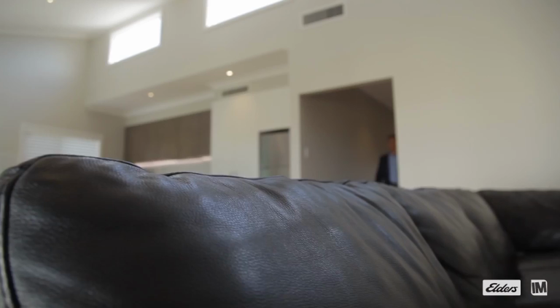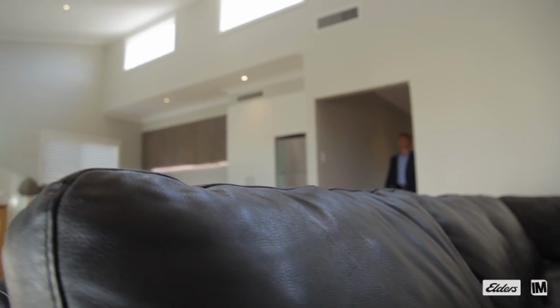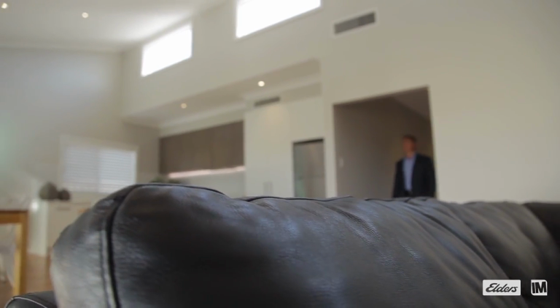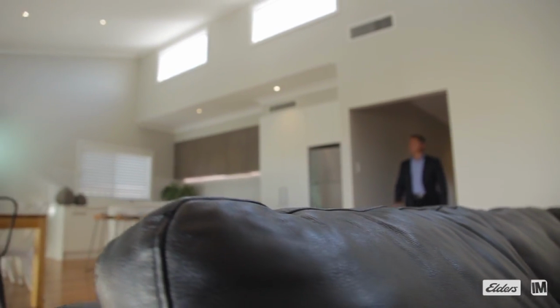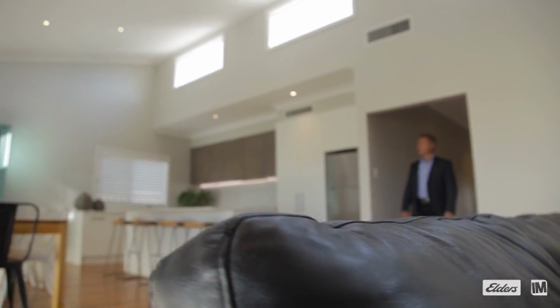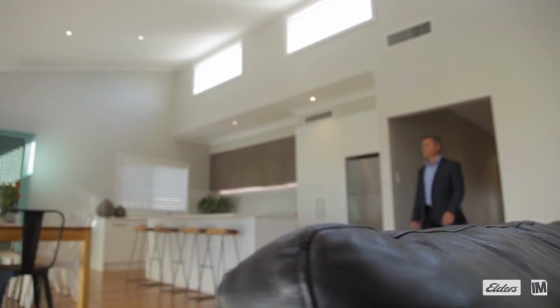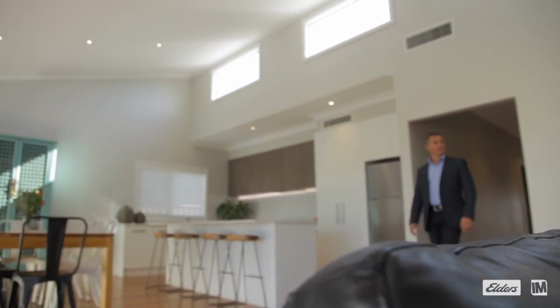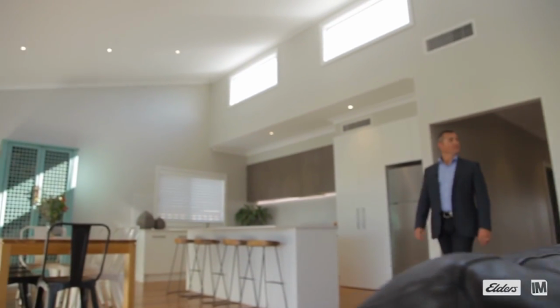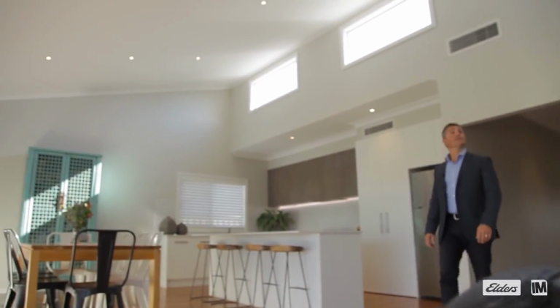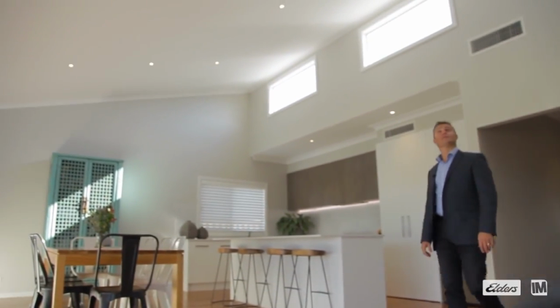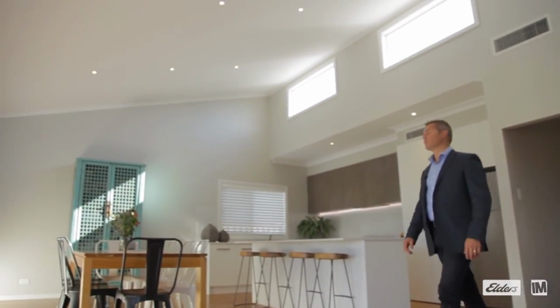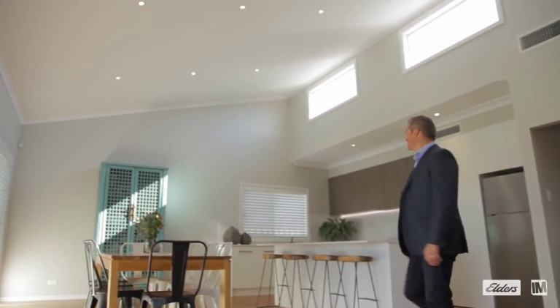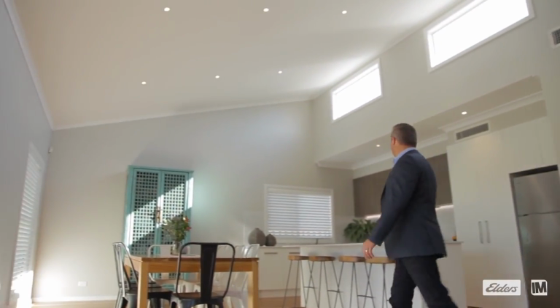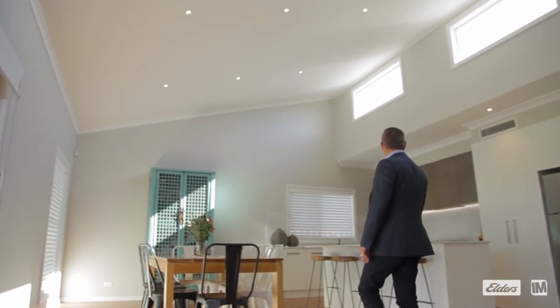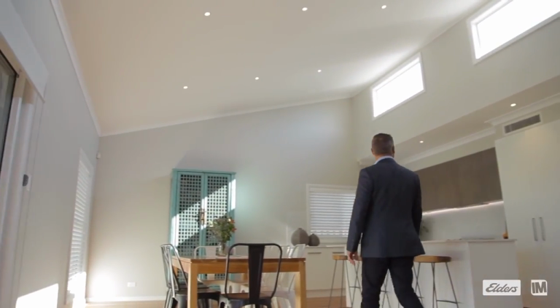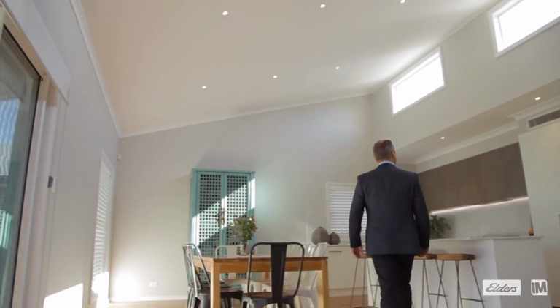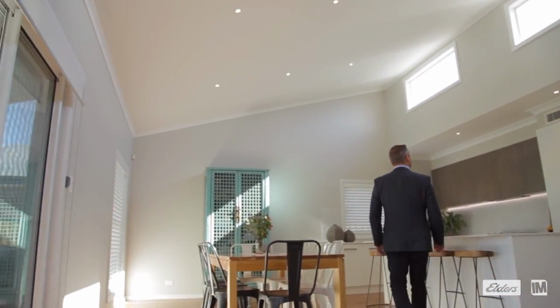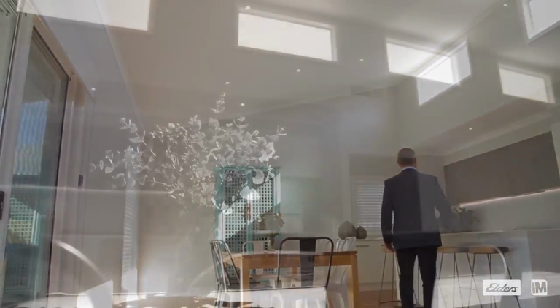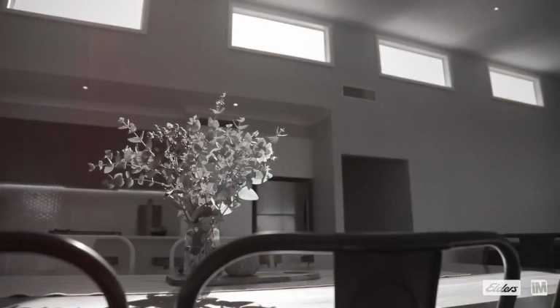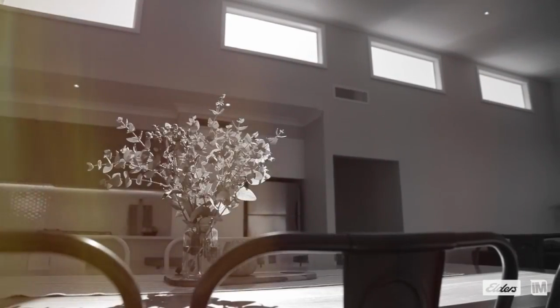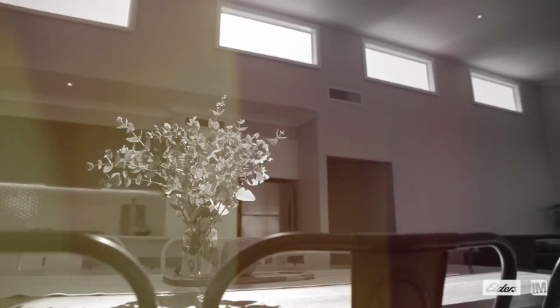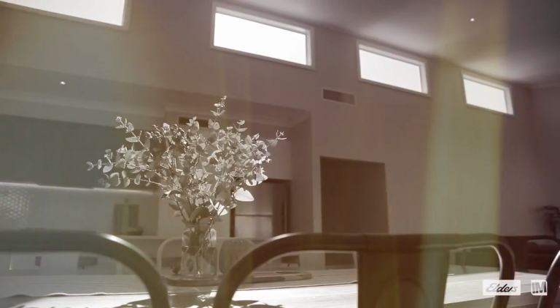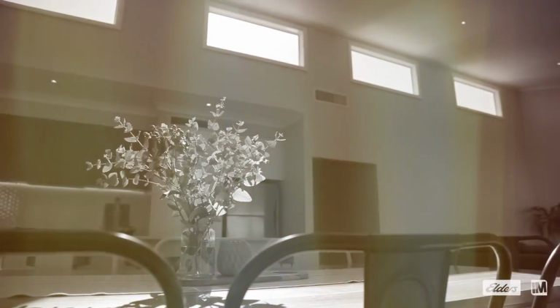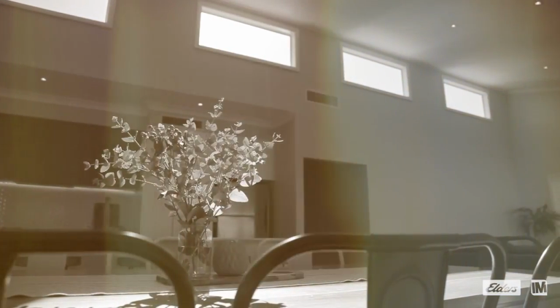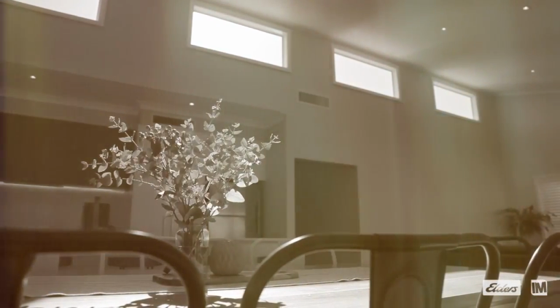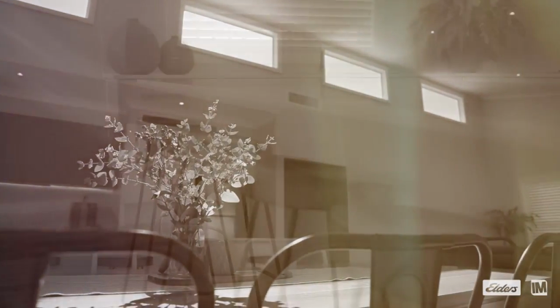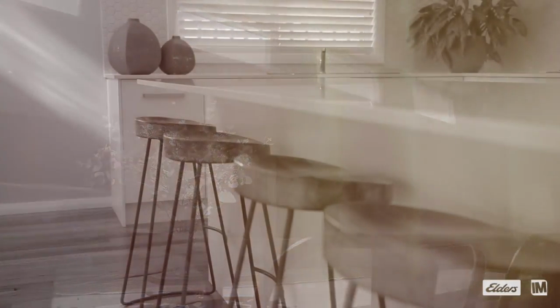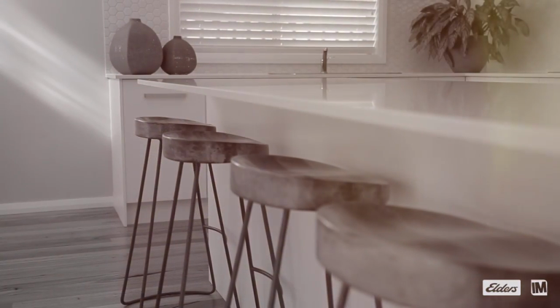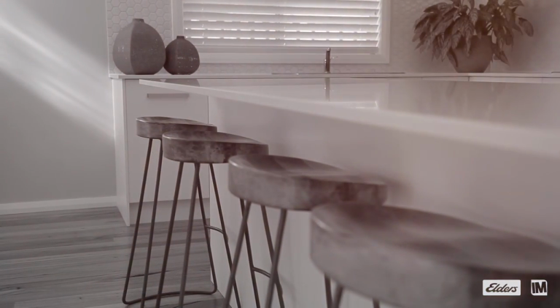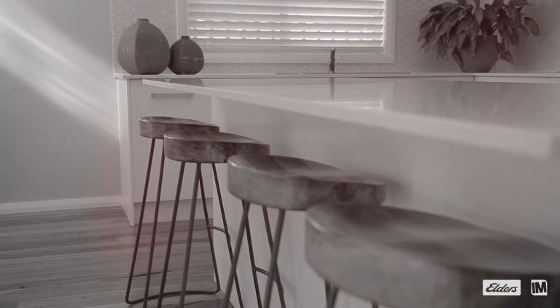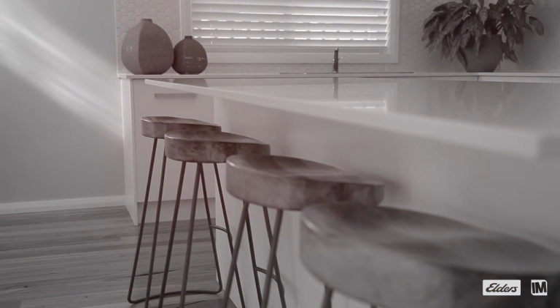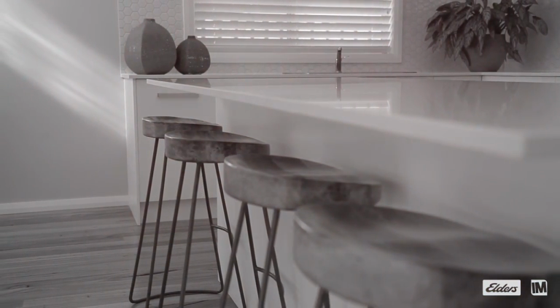What makes this open plan space so grand are the high rake ceilings, which also feature highlight windows that bring the light in through the day, creating that overall warm, homely, cosy feeling.